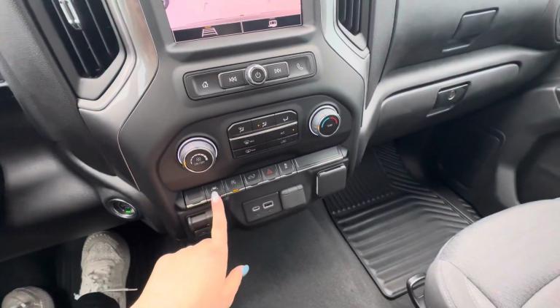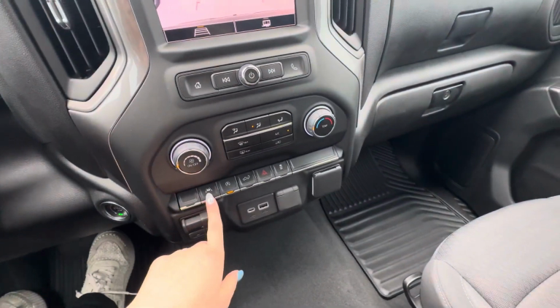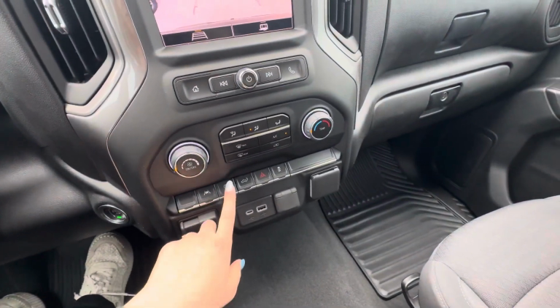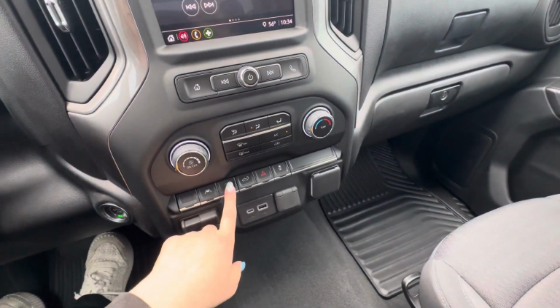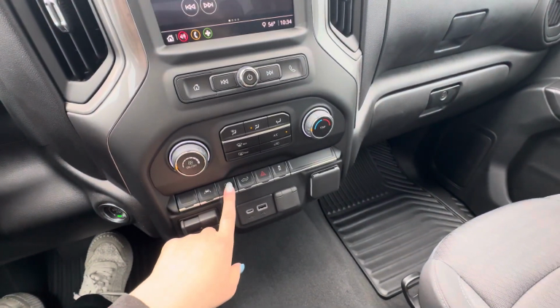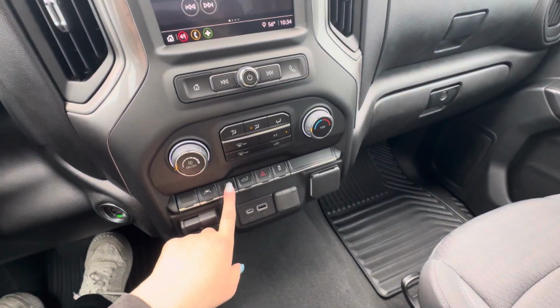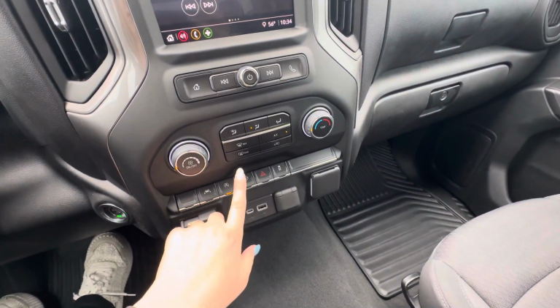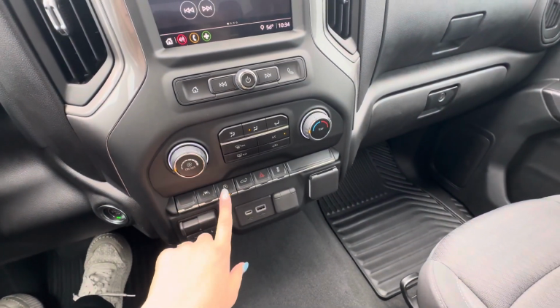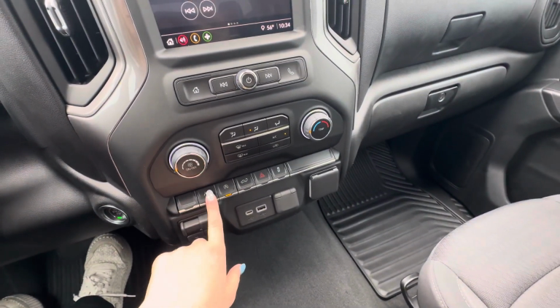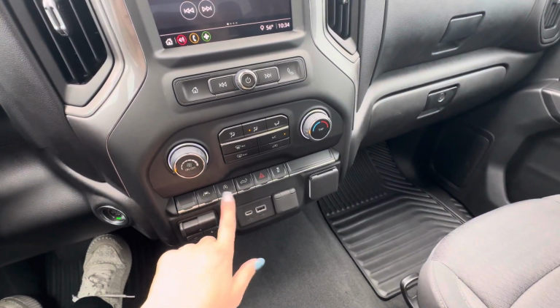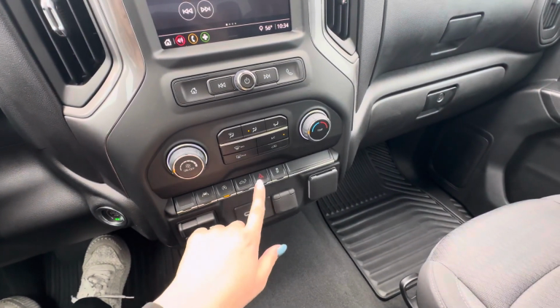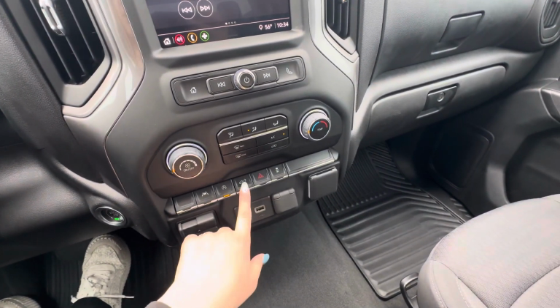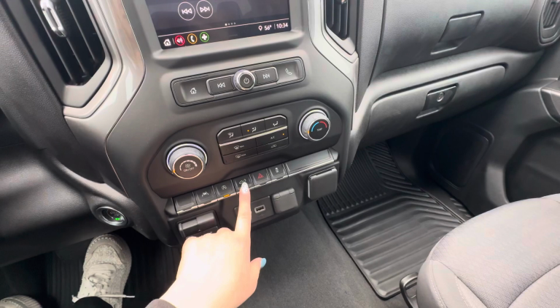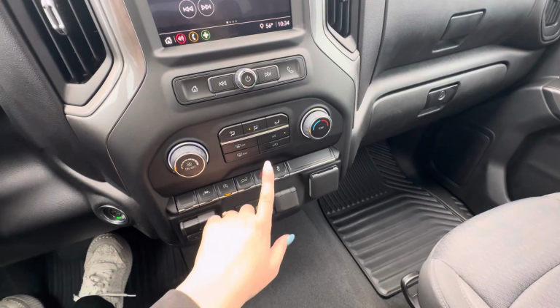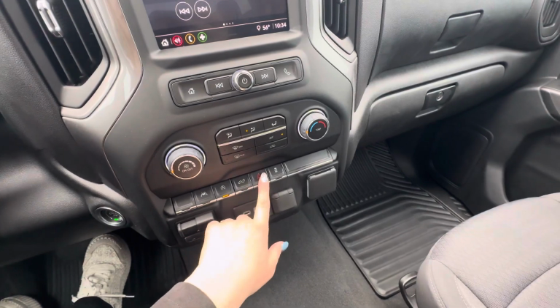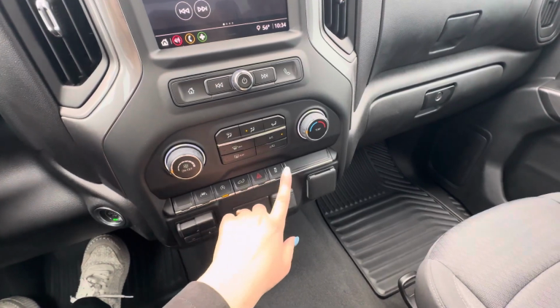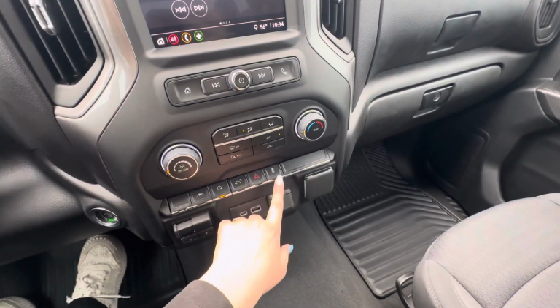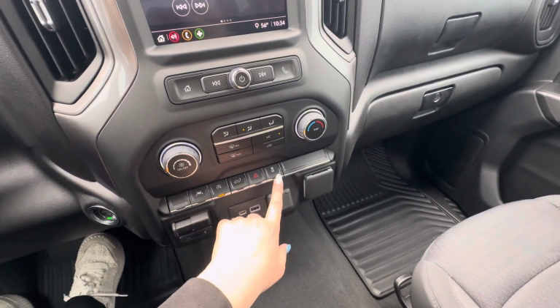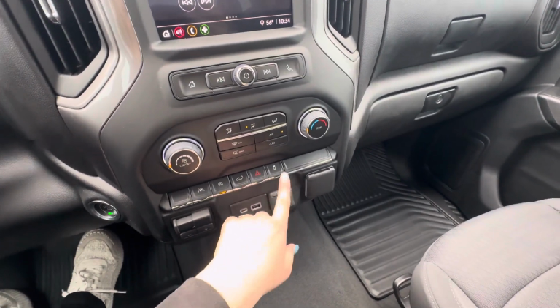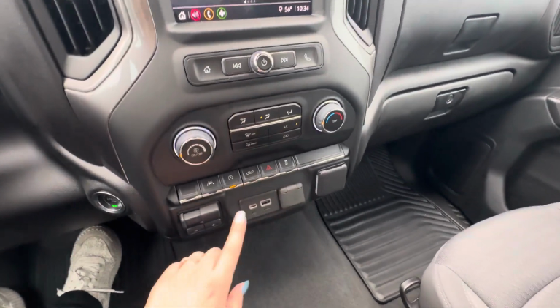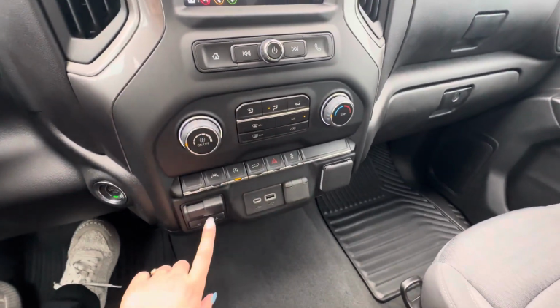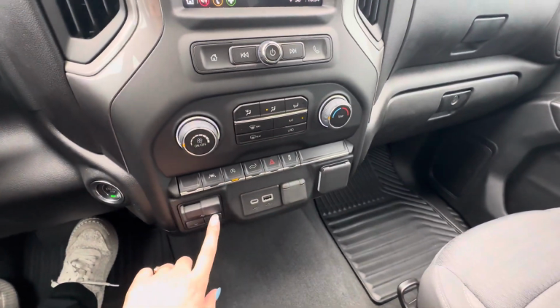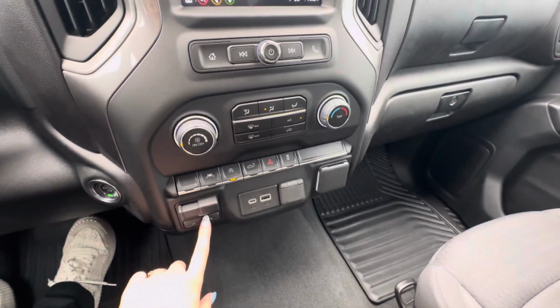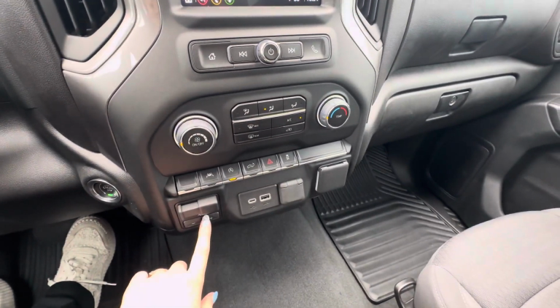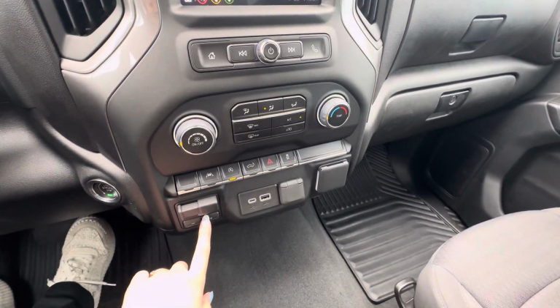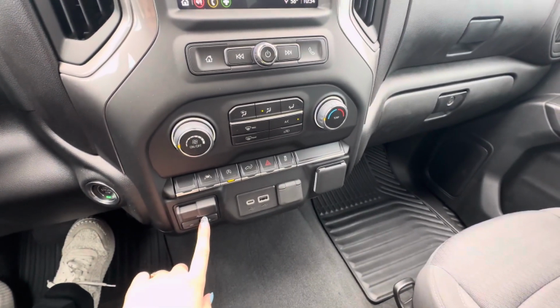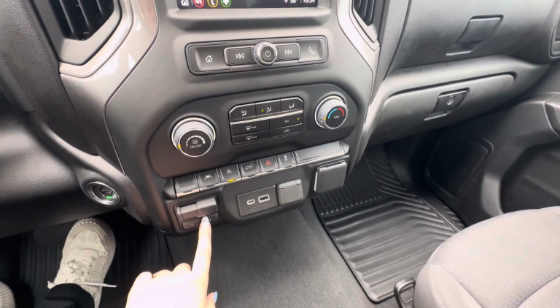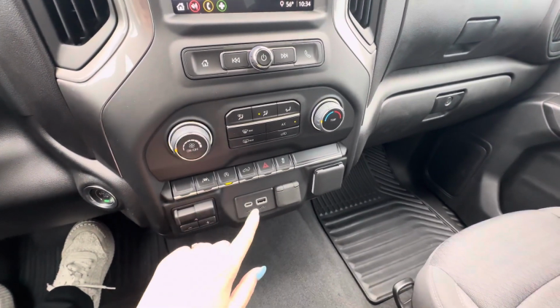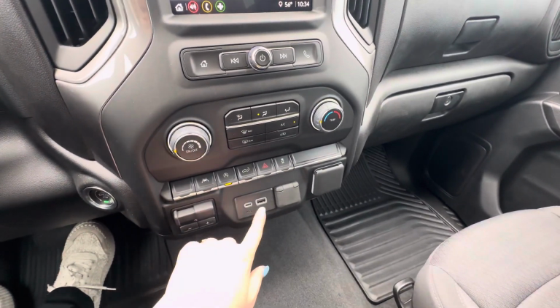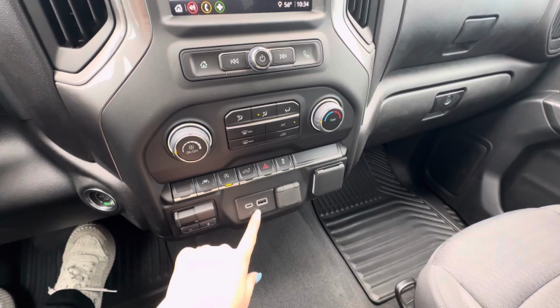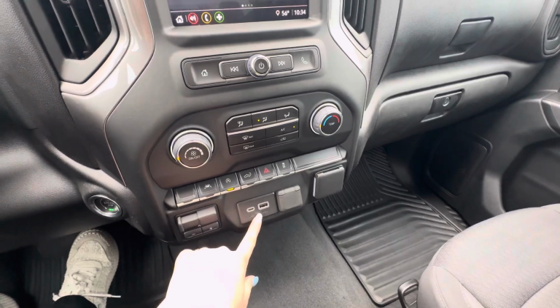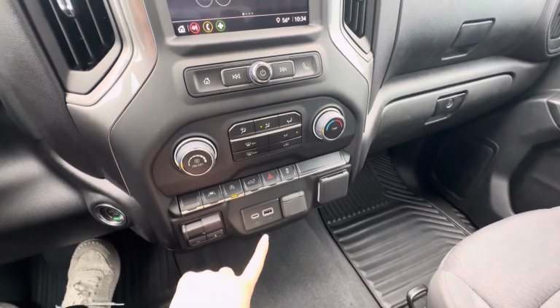Lane keep assist and auto stop start — you can turn both of those on or off. You also have the tailgate opener, hazards, and traction control. You do have your trailer brake controller right below that and two USB ports.